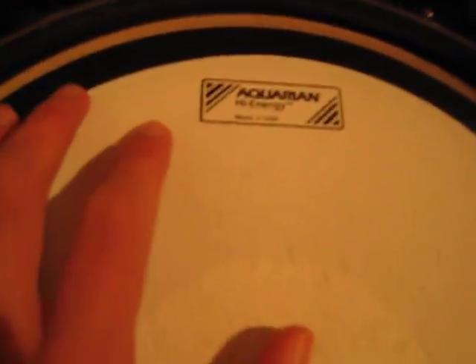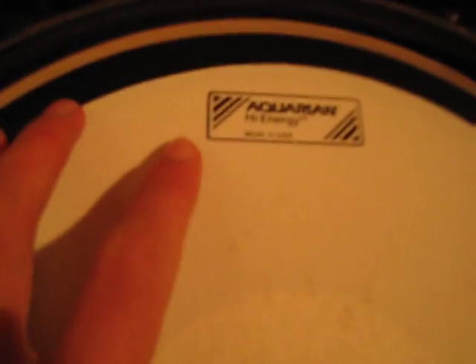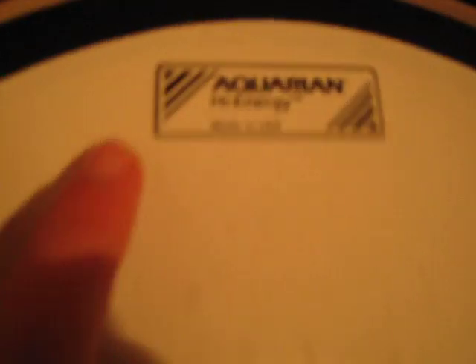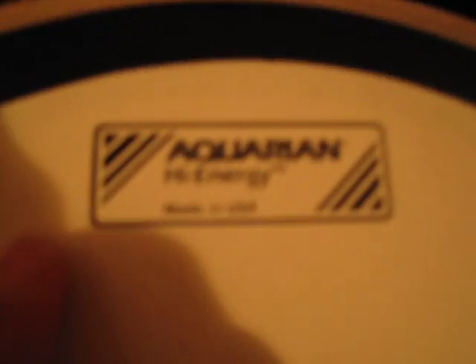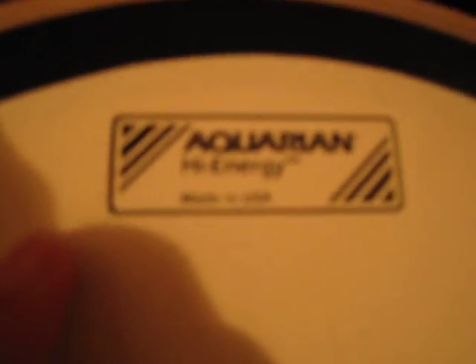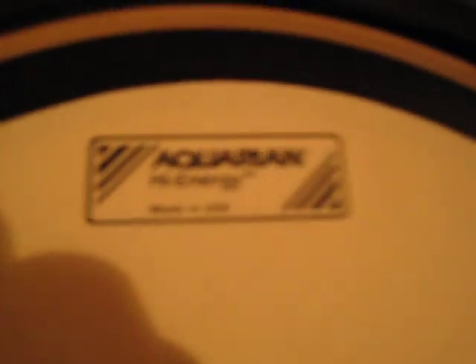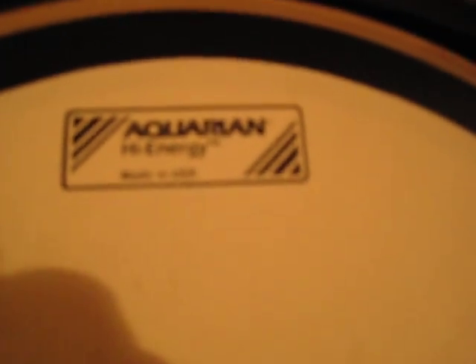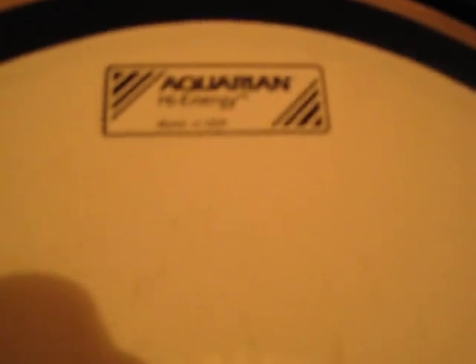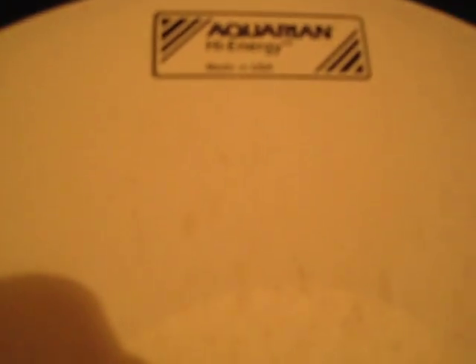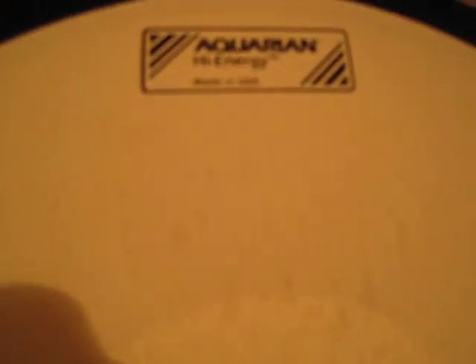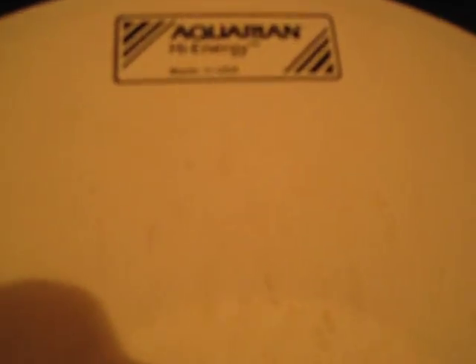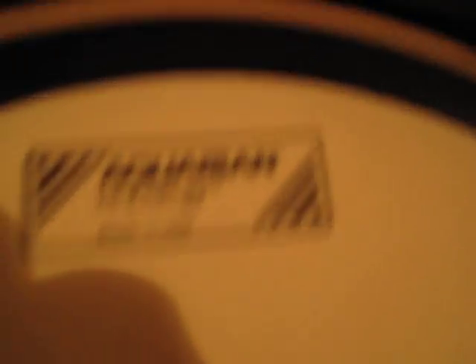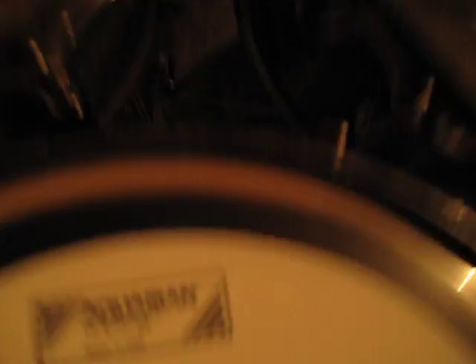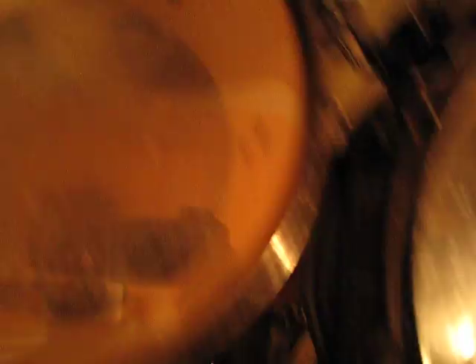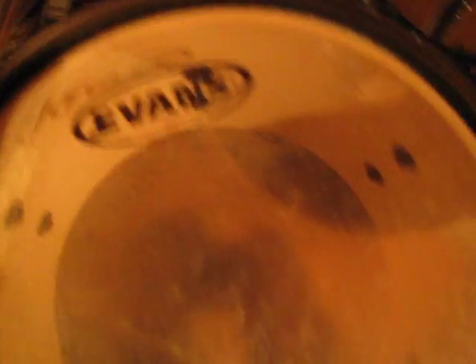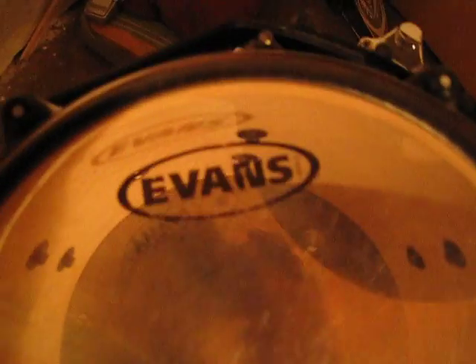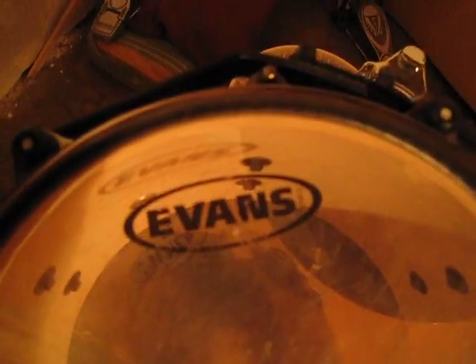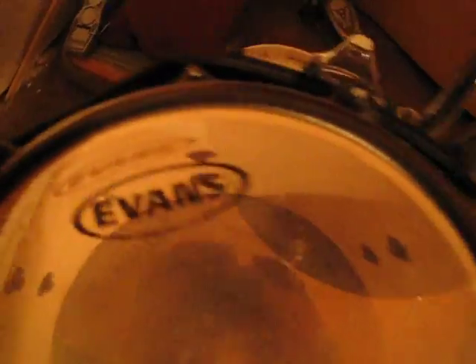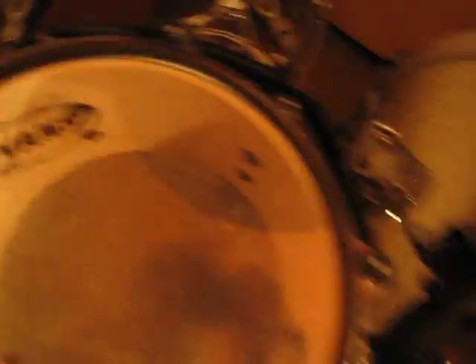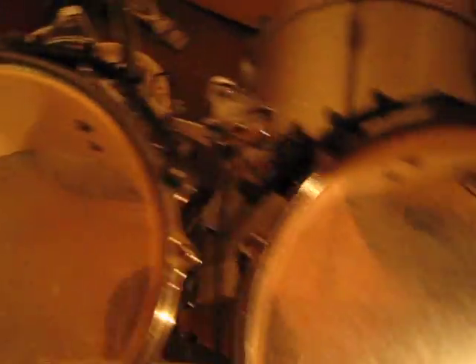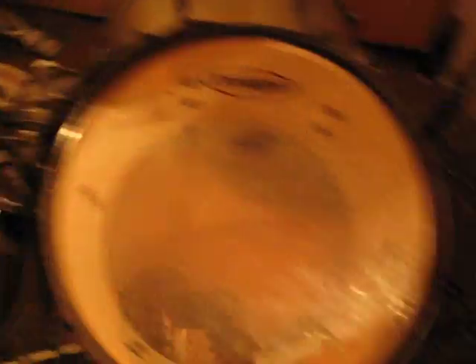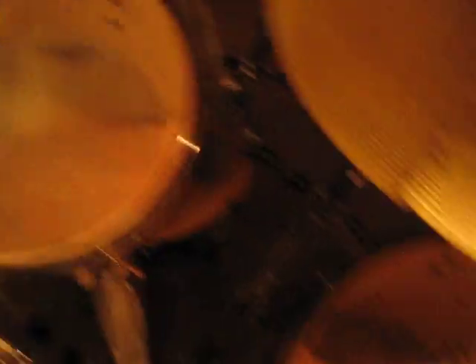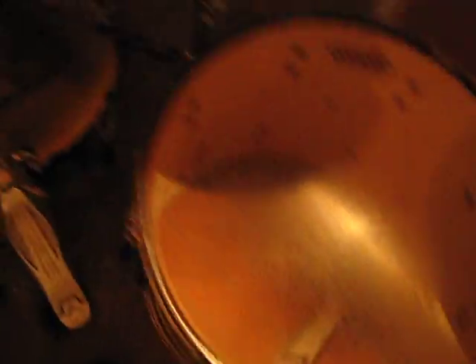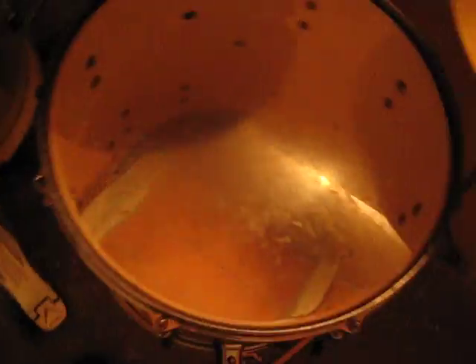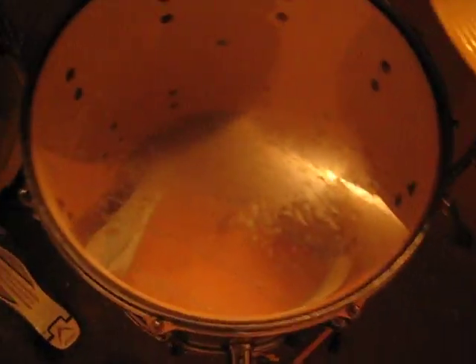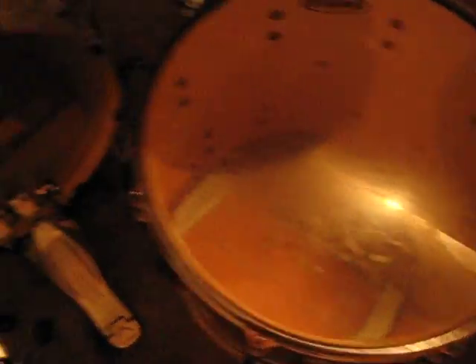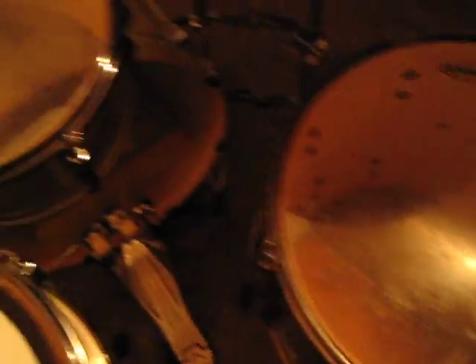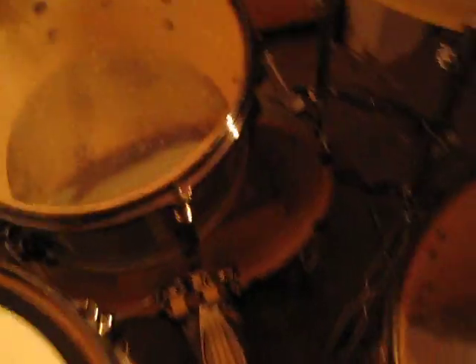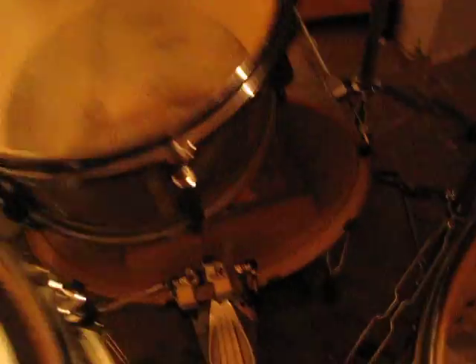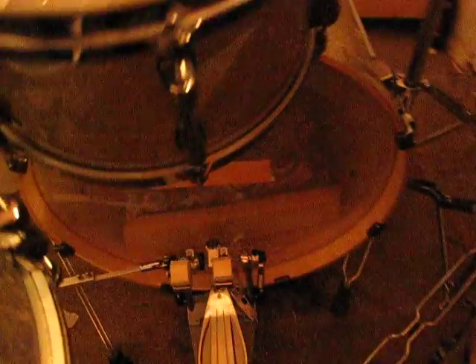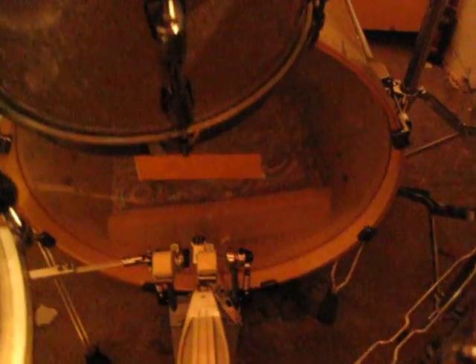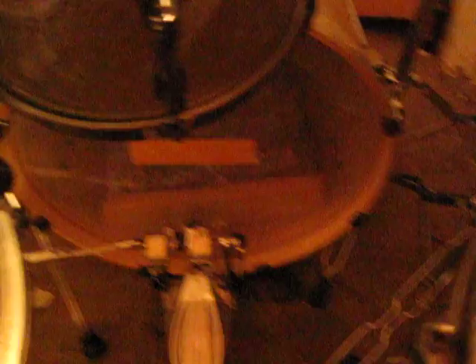The drum heads: on the snare drum I've got the Aquarian high energy, and classic clear on the resonant side. I've got the Evans G2 on all the toms, and I've still got the stock head on the bass drum.